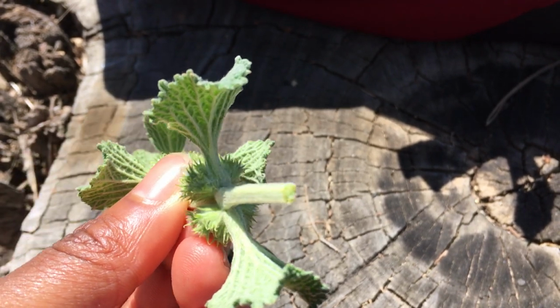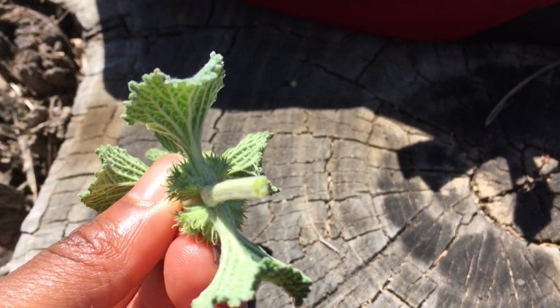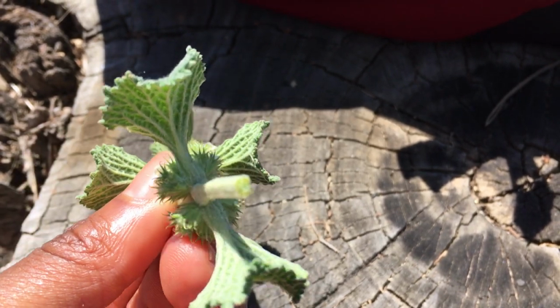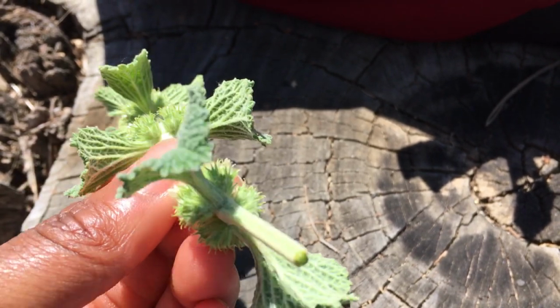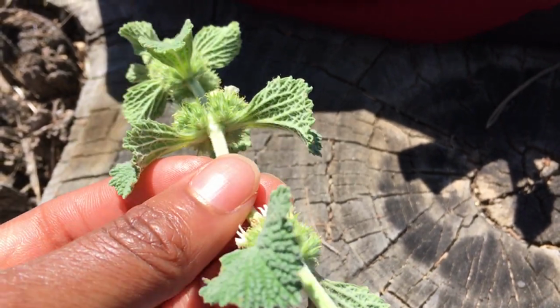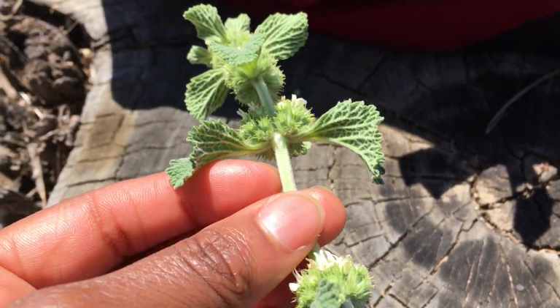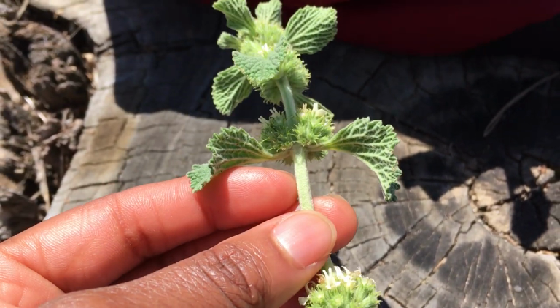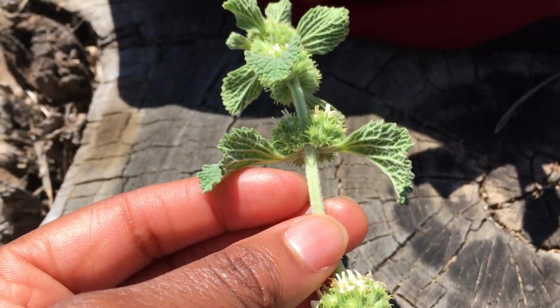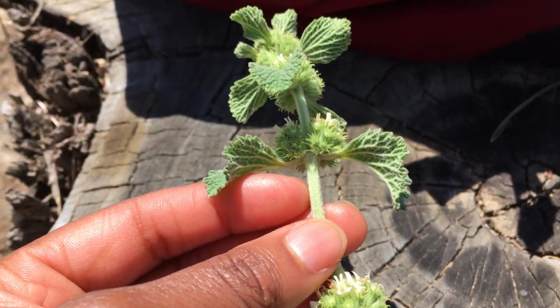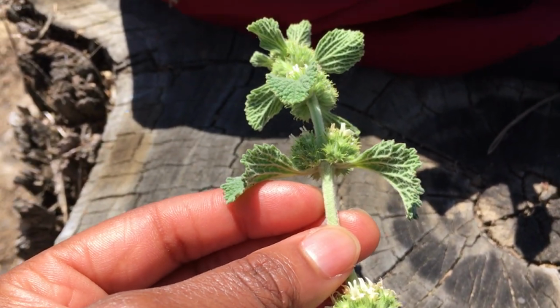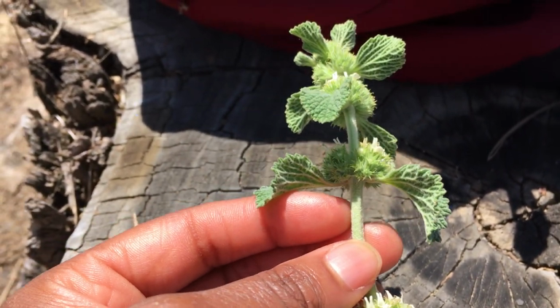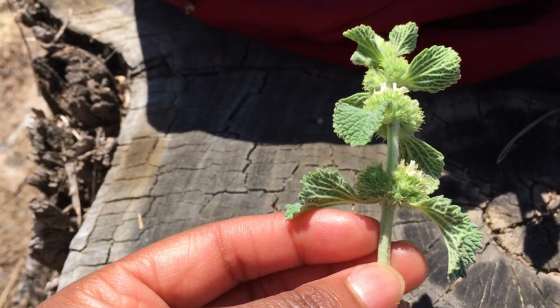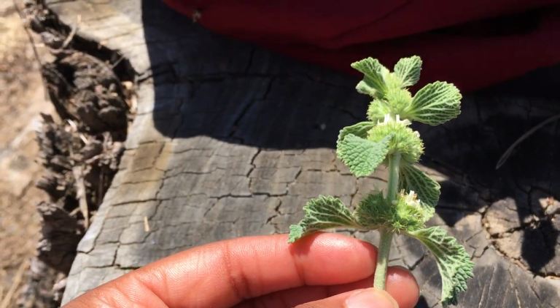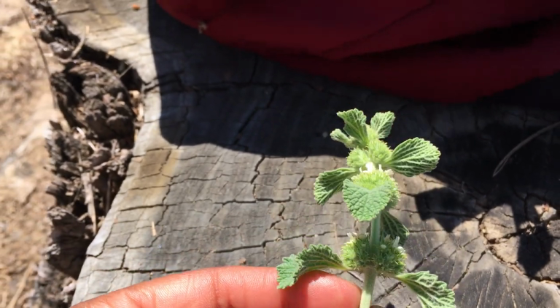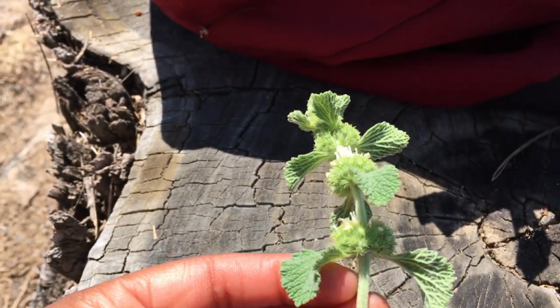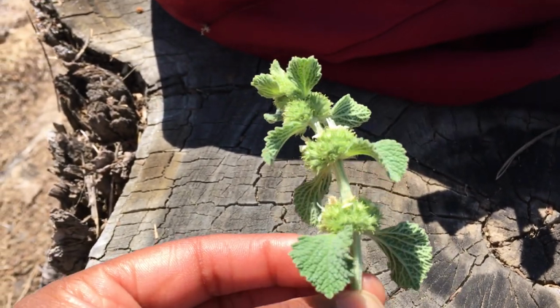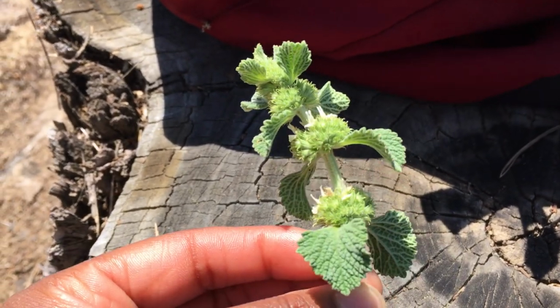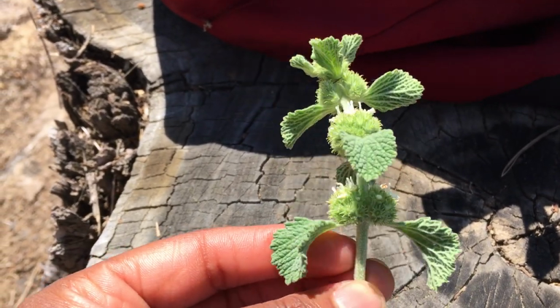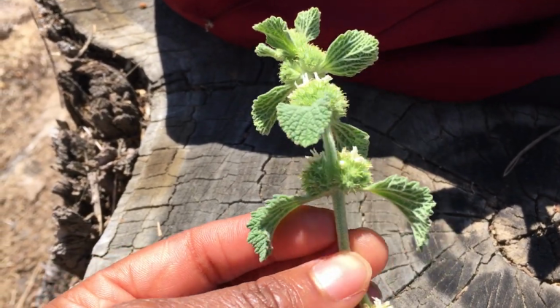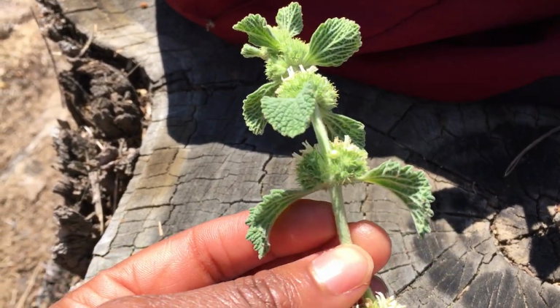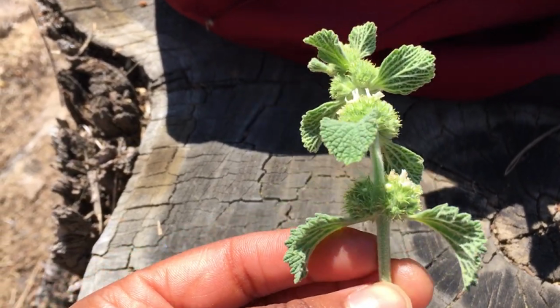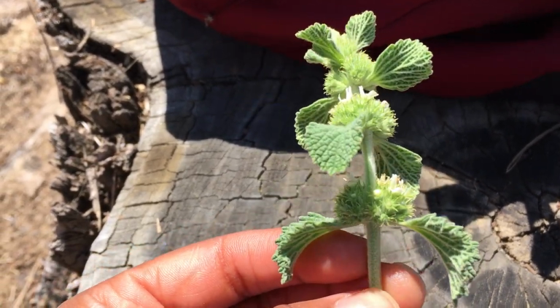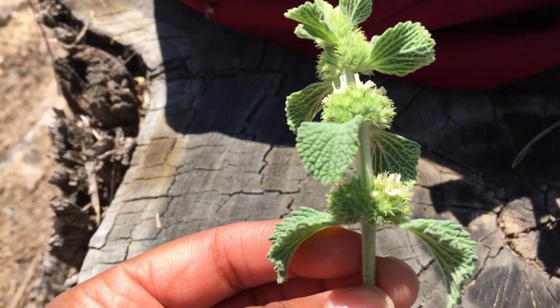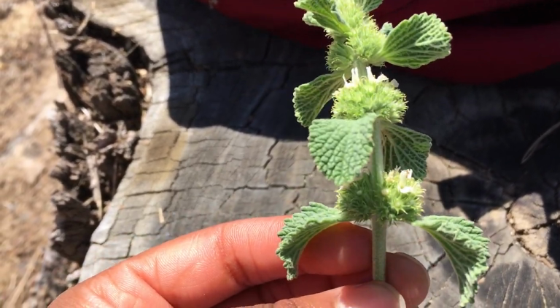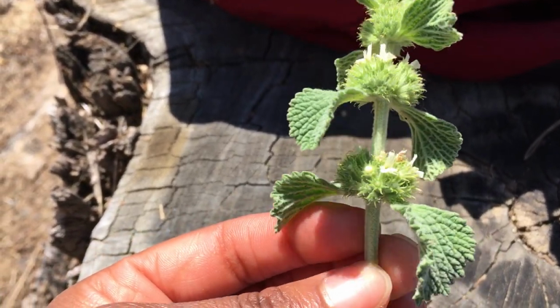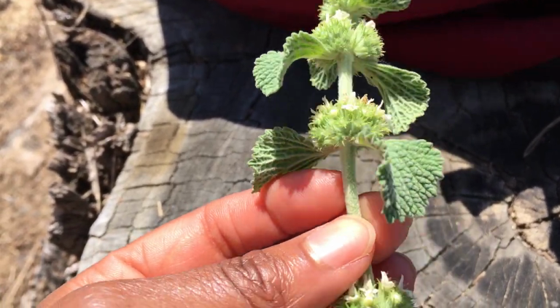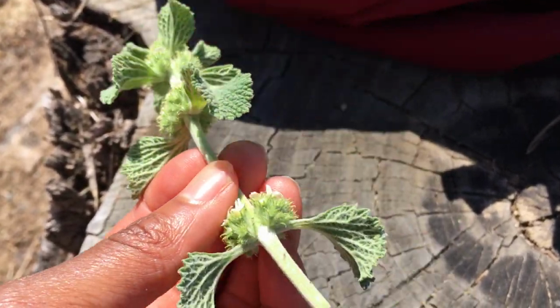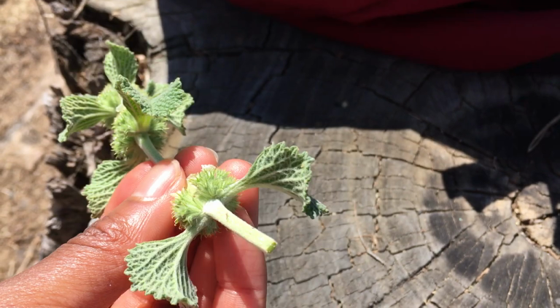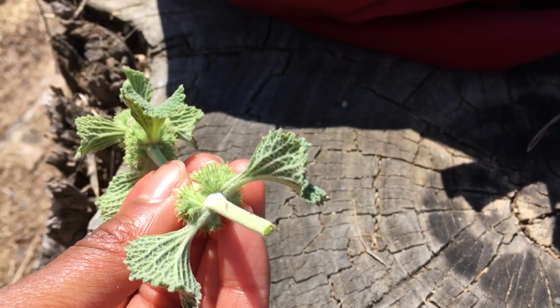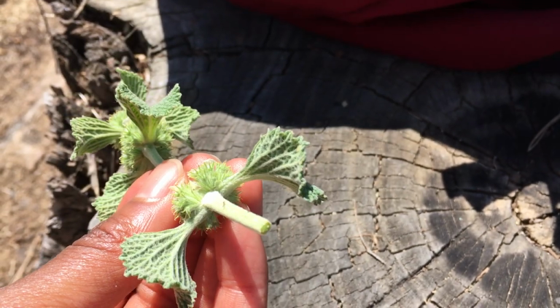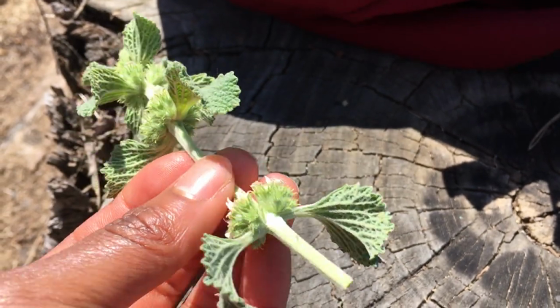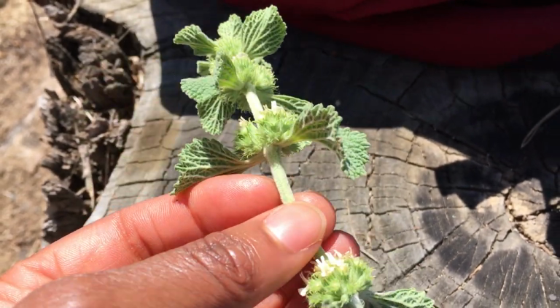There we have it — Lamiaceae family features: you've got the opposite leaves, you've got the whorled flowers, and you've got the square stem.